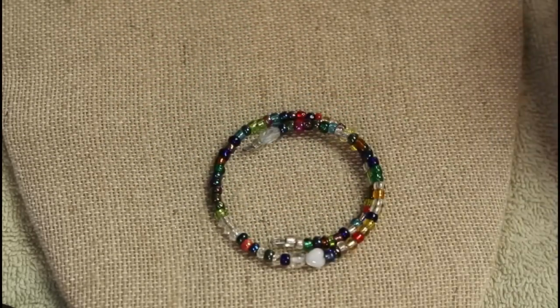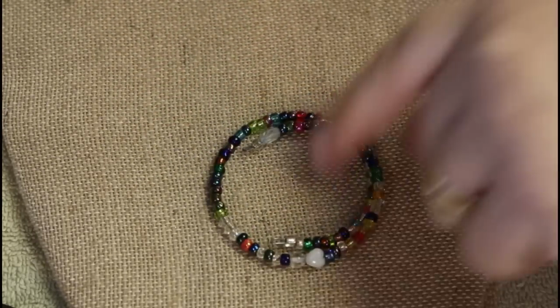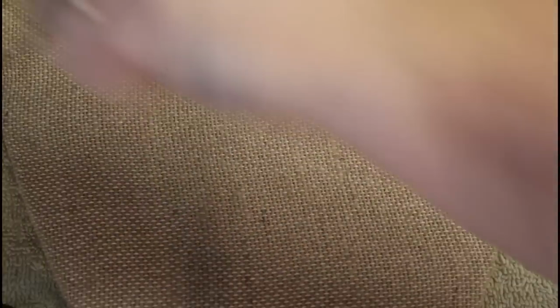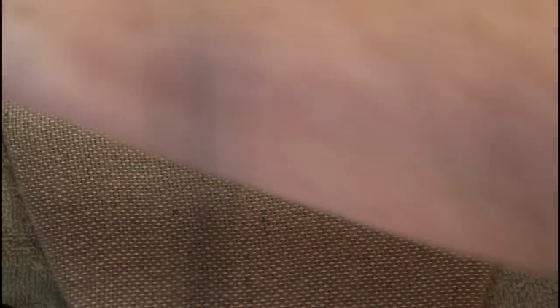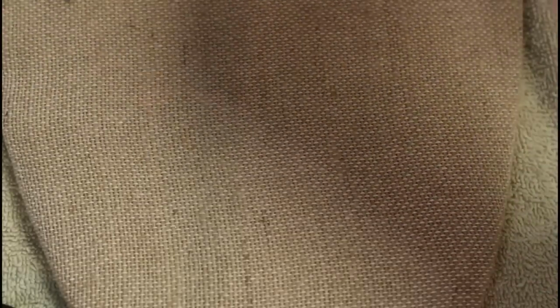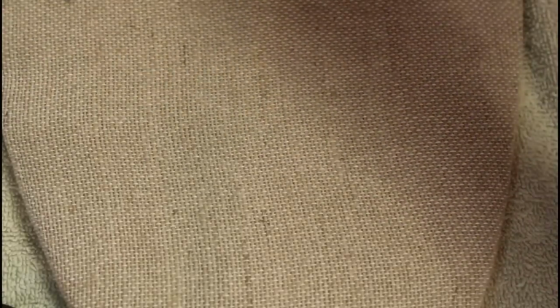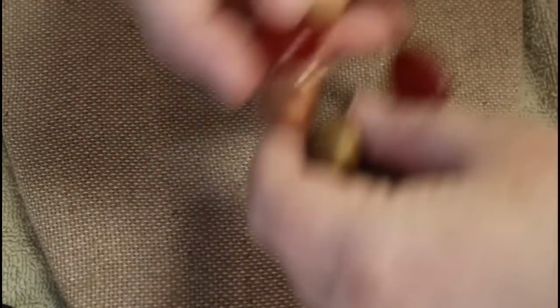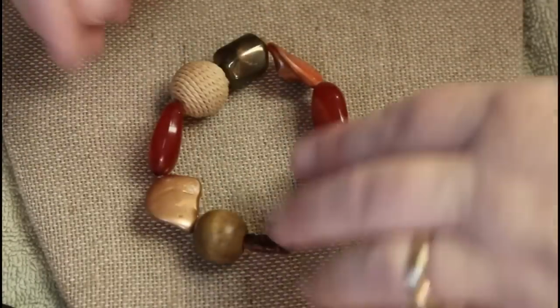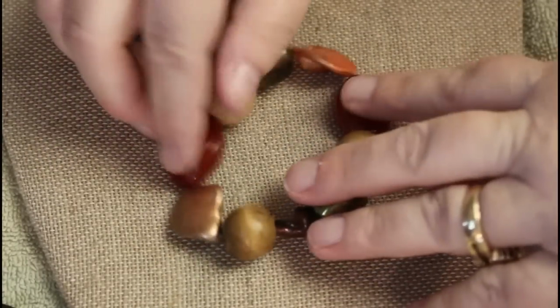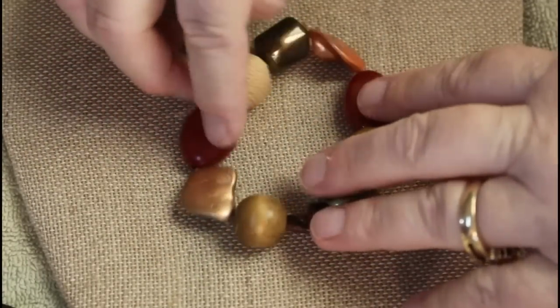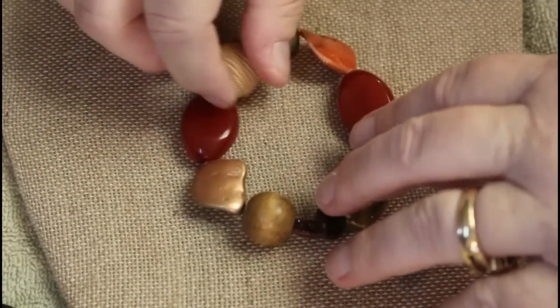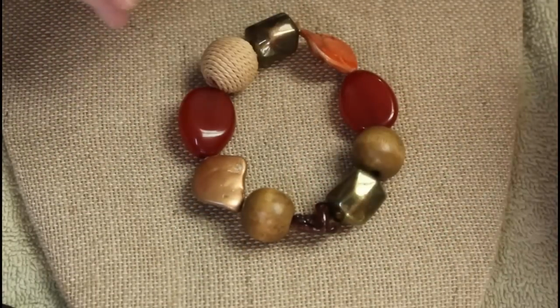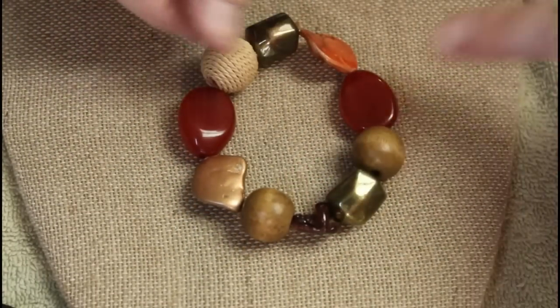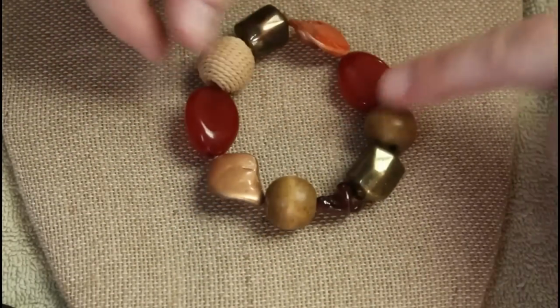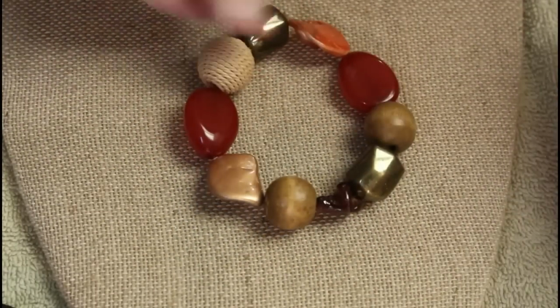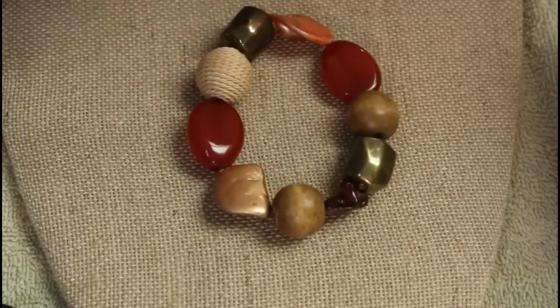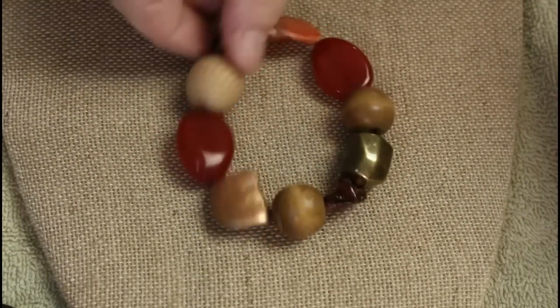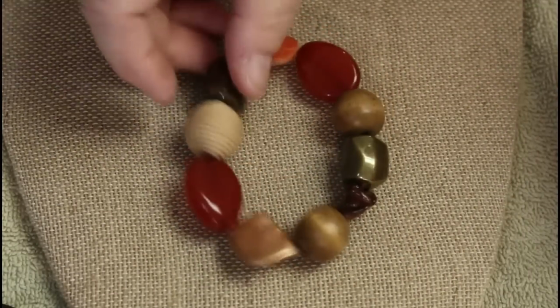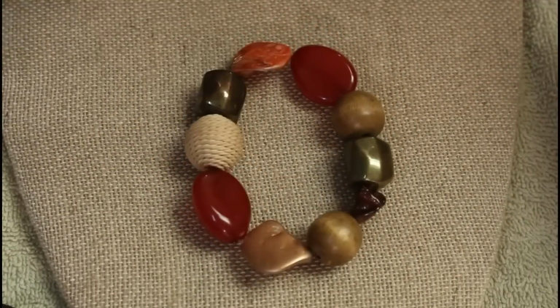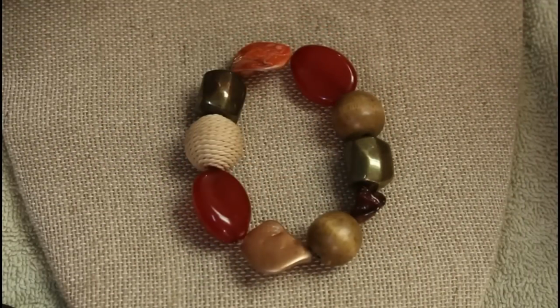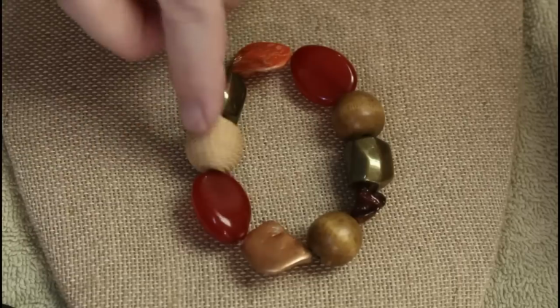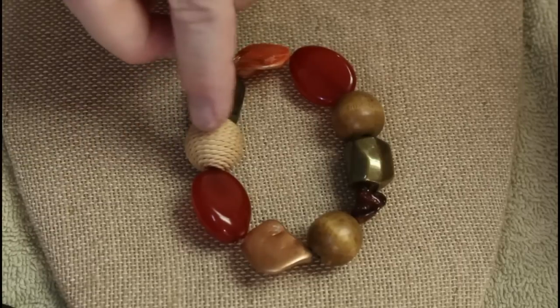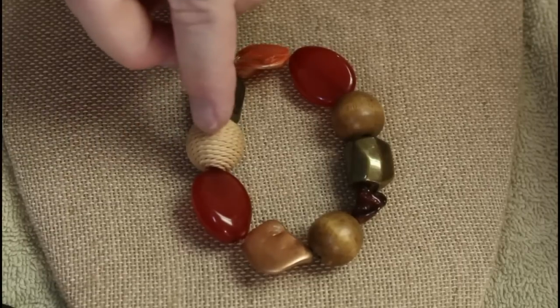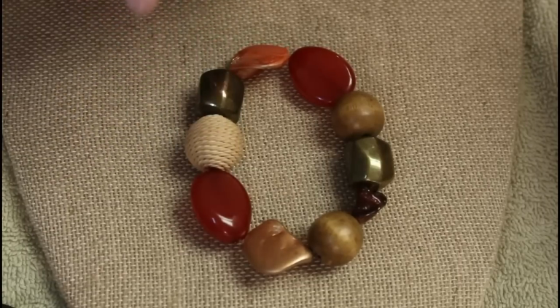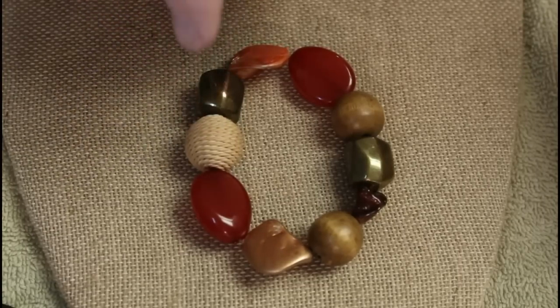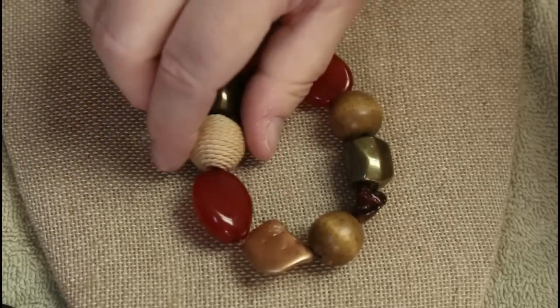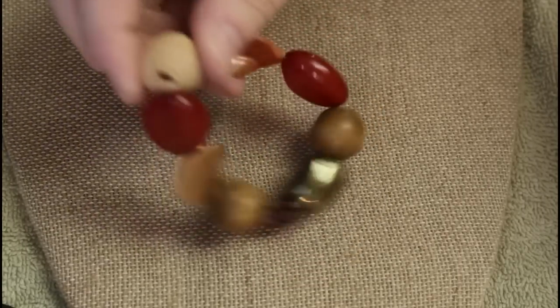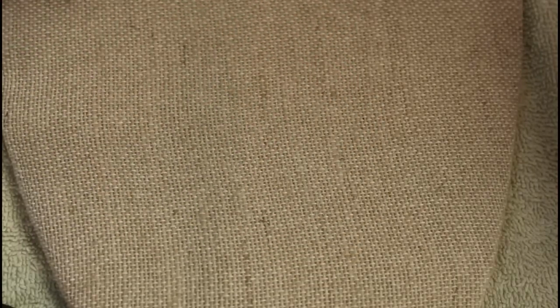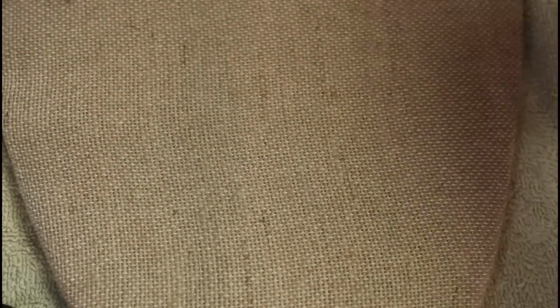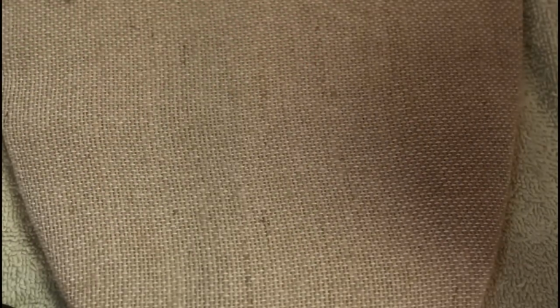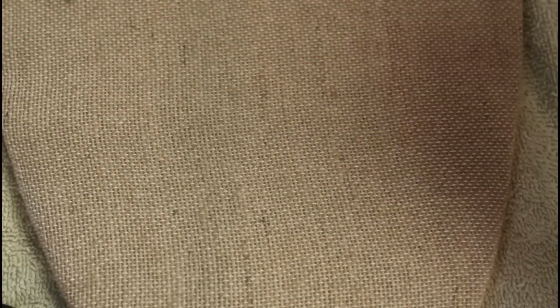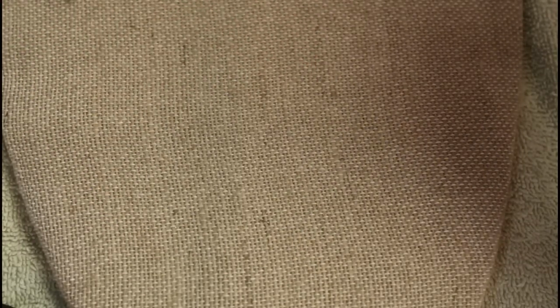Another memory bracelet — these look like just typical basic little glass beads, plastic, some shell, some wood, and those are the fabric beads. That's not bad.